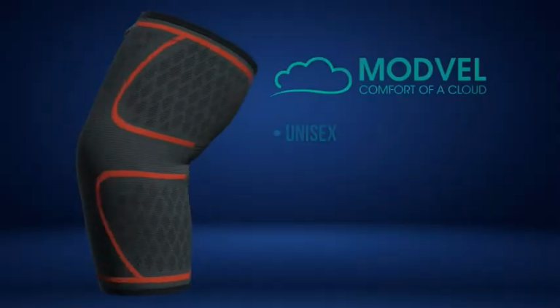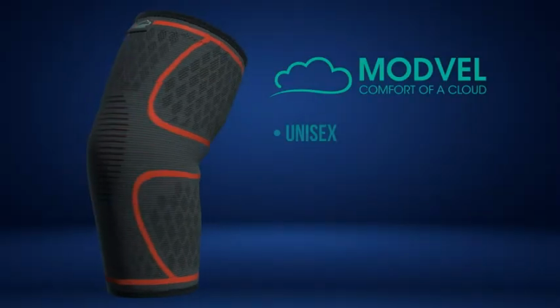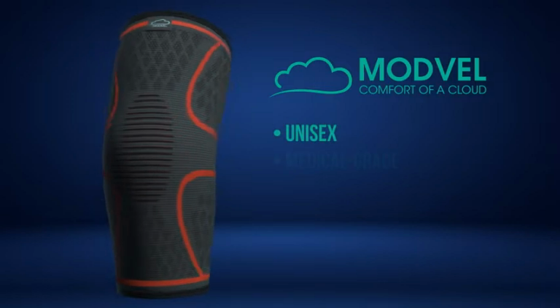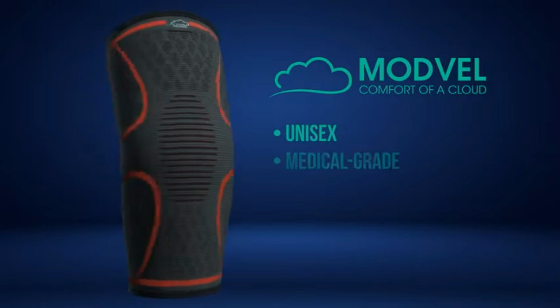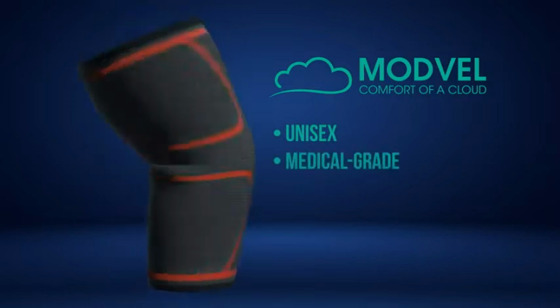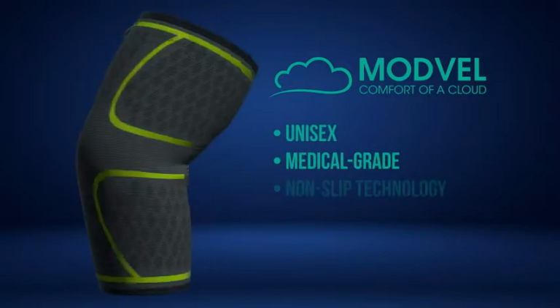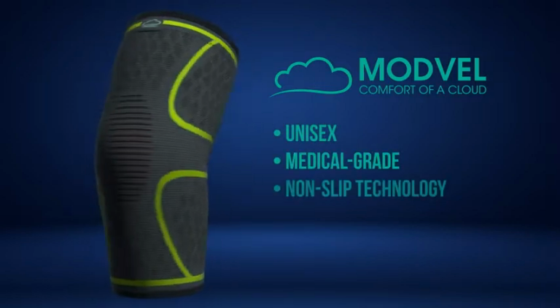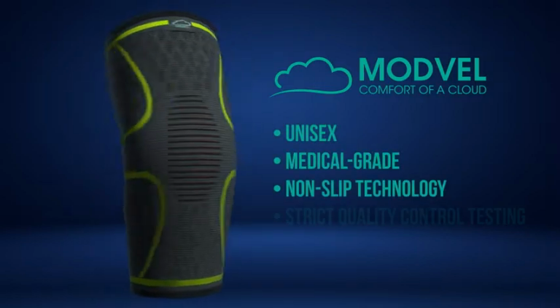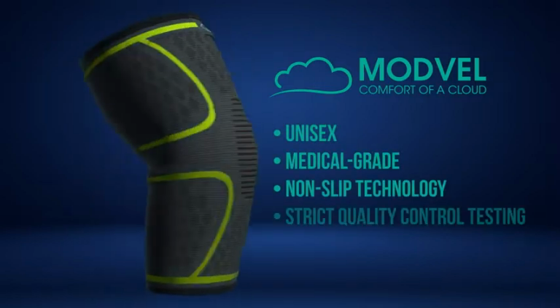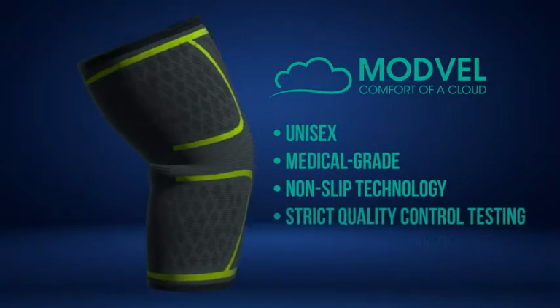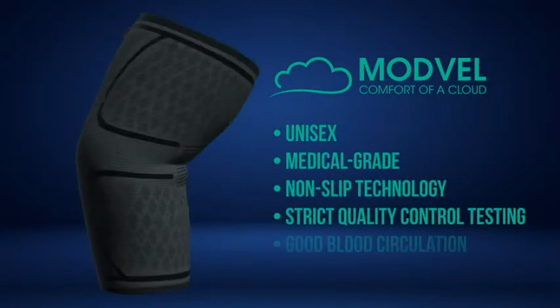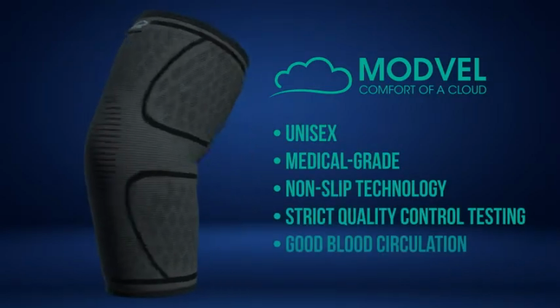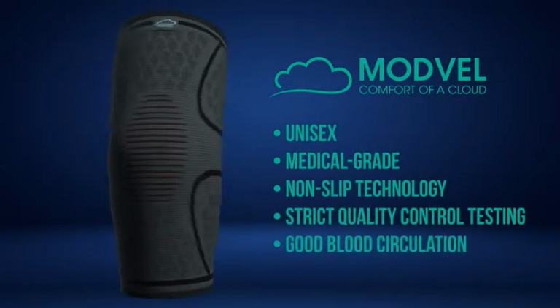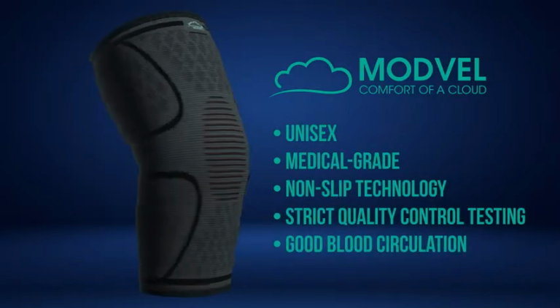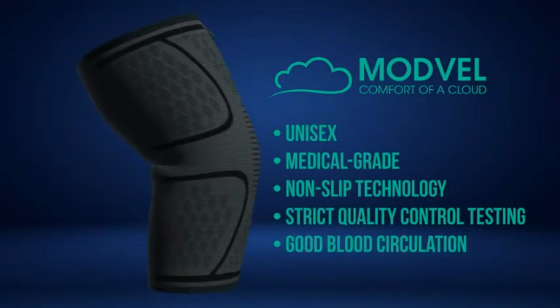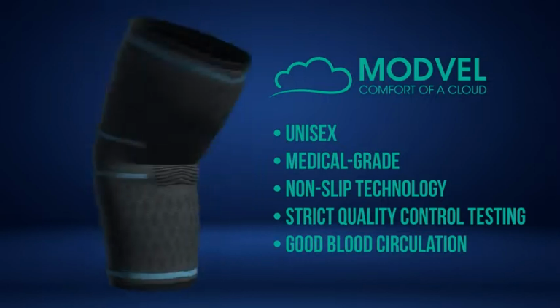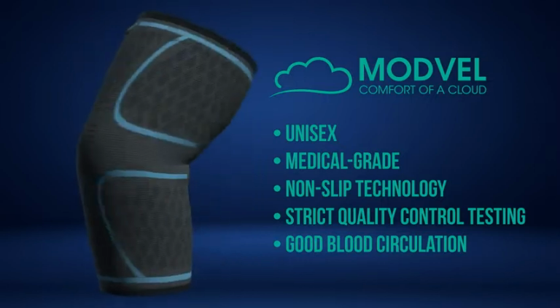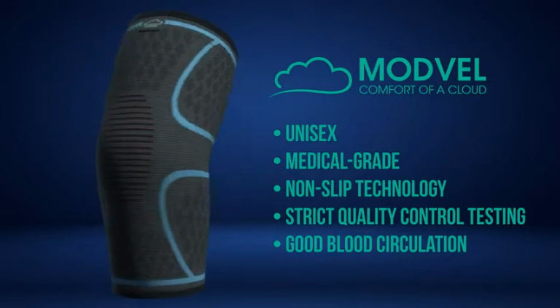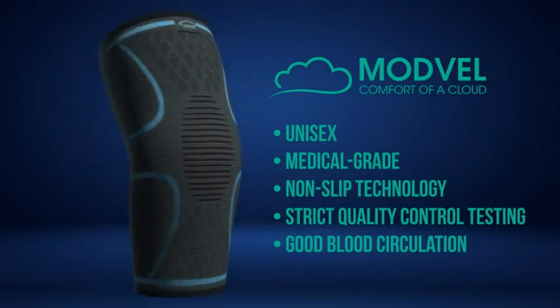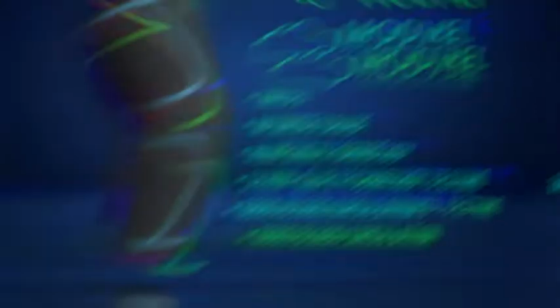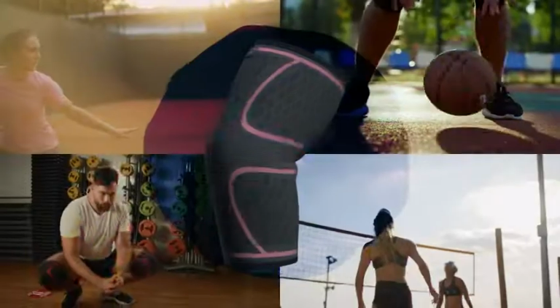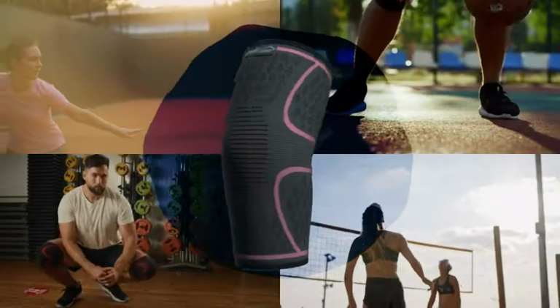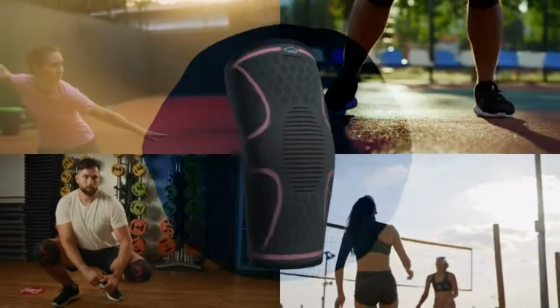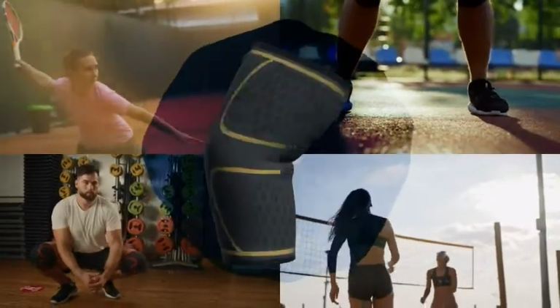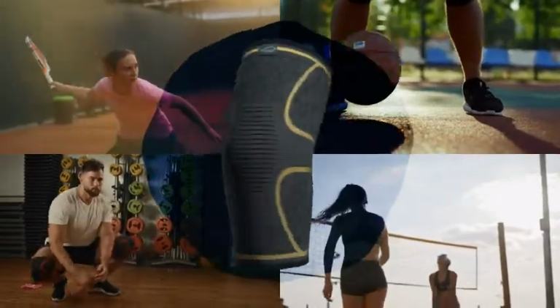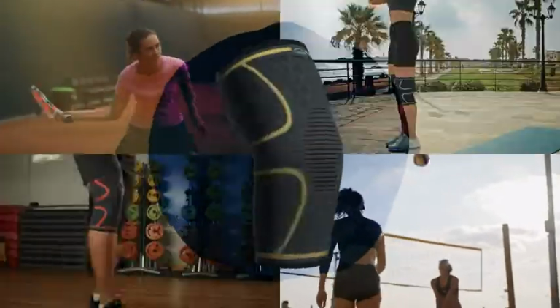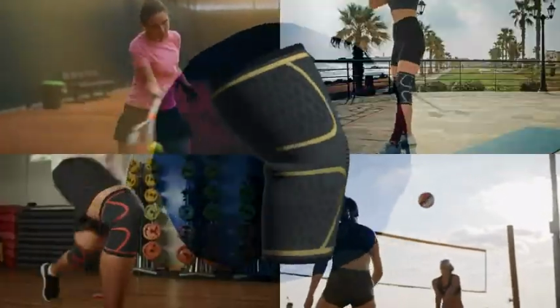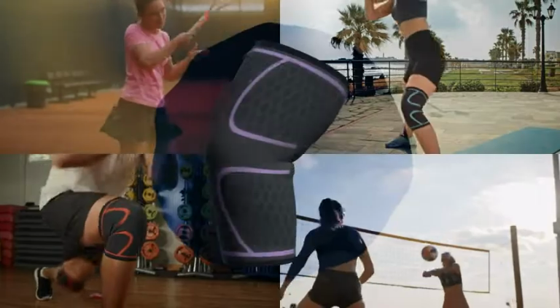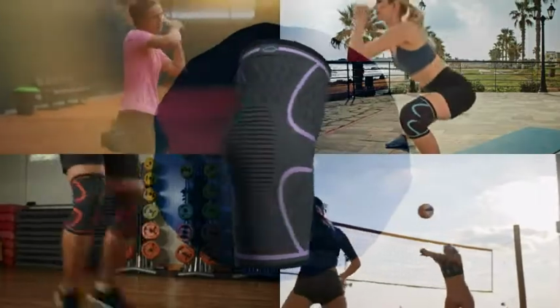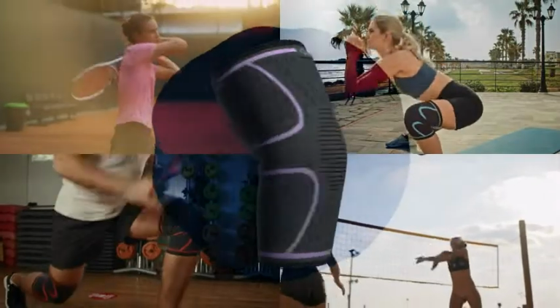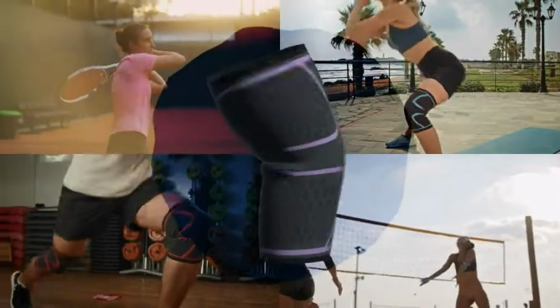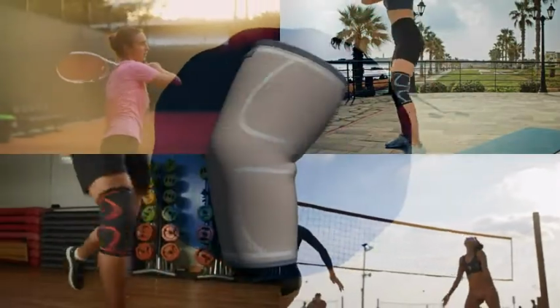Our unisex, medical-grade knee sleeve stabilizers are made up using non-slip technology and undergo strict quality control testing. This is to ensure that Modville stays secure when you train, while buffering your knee from pain.